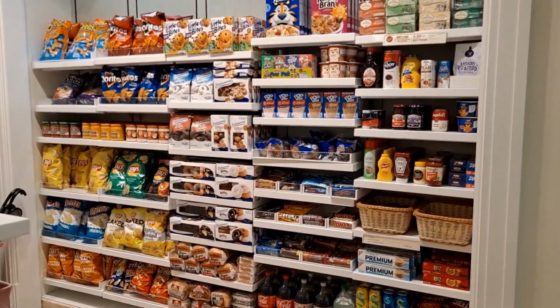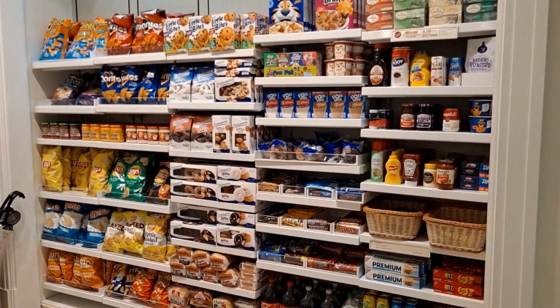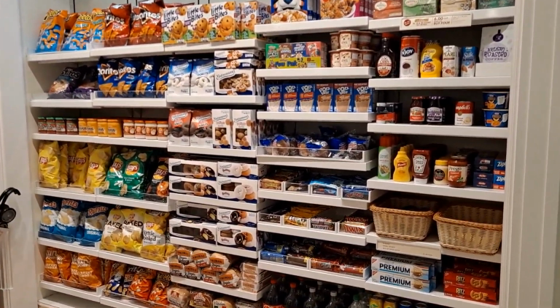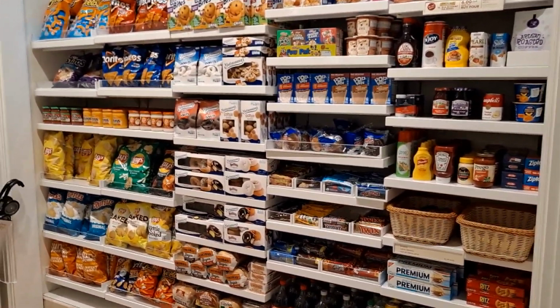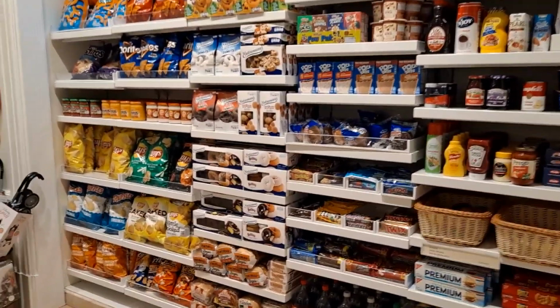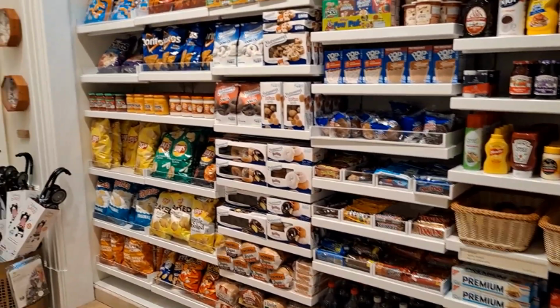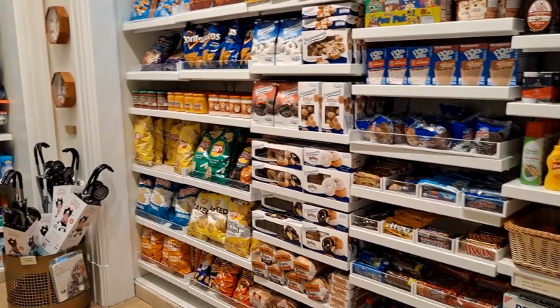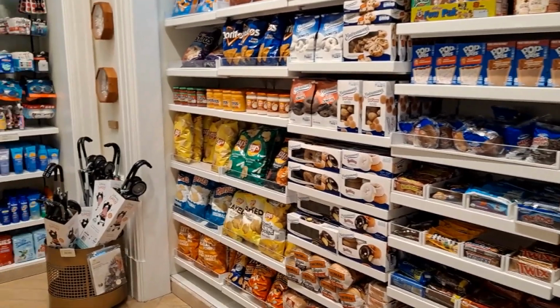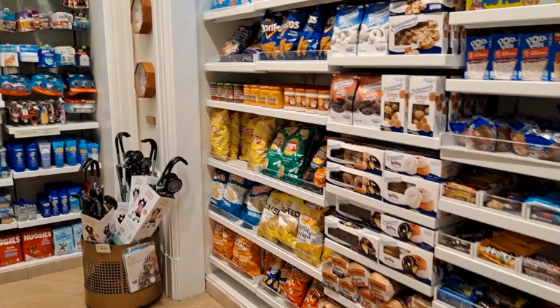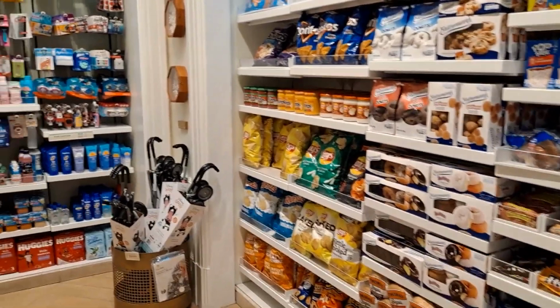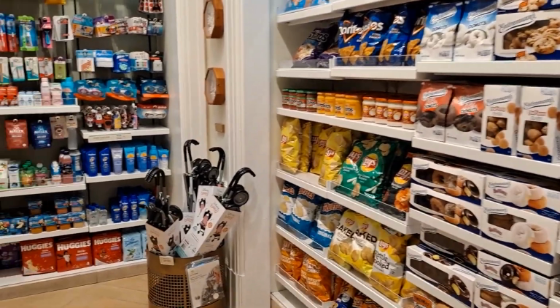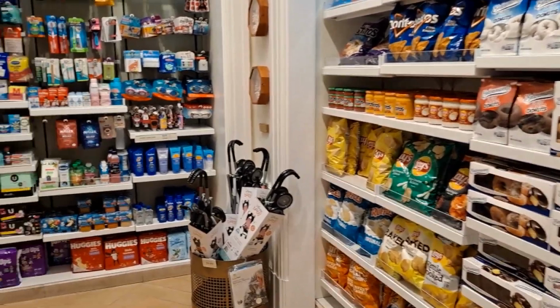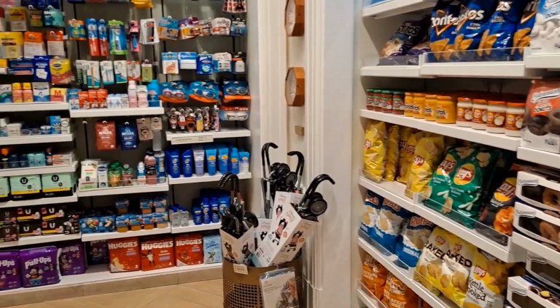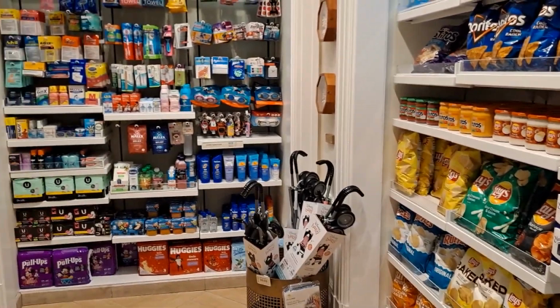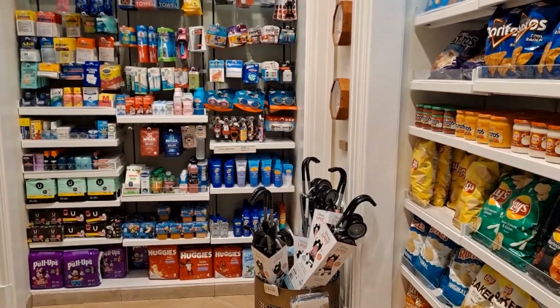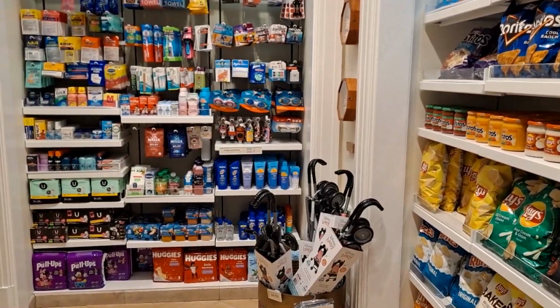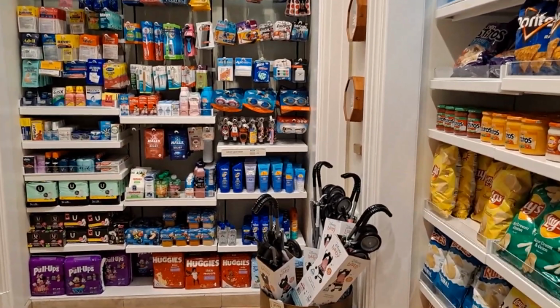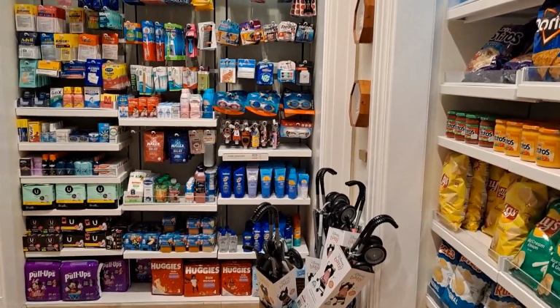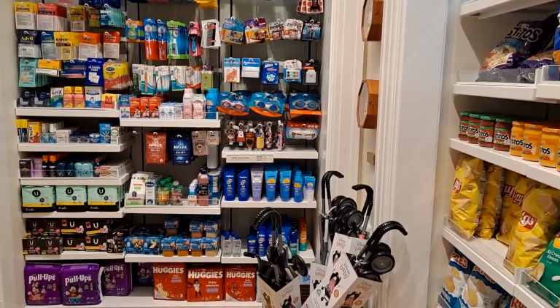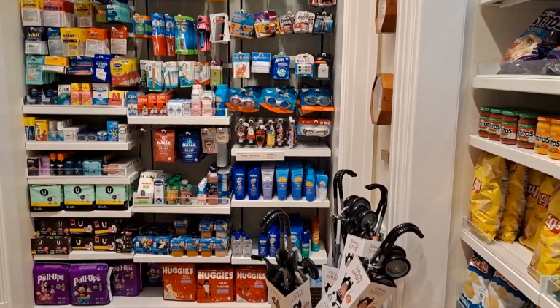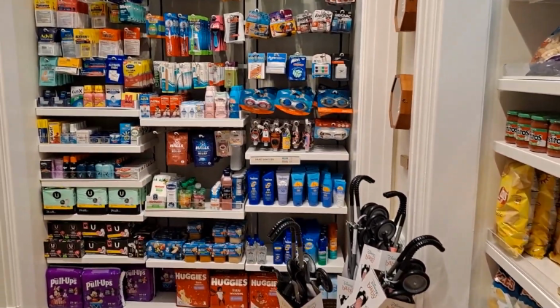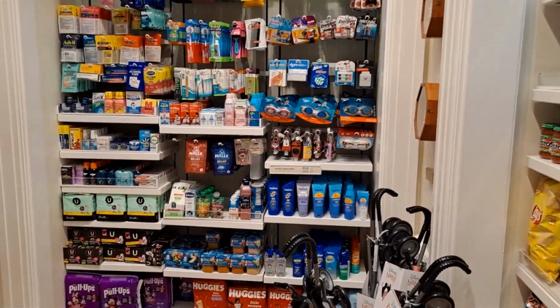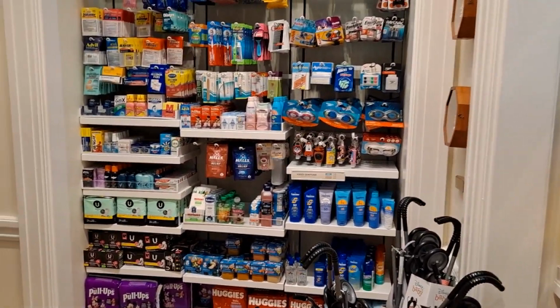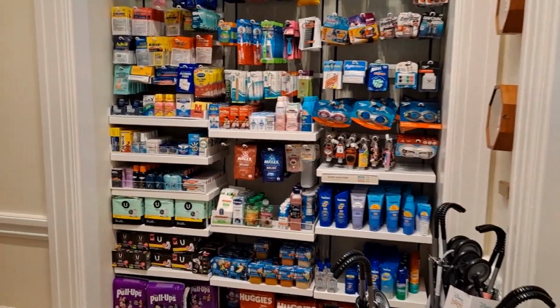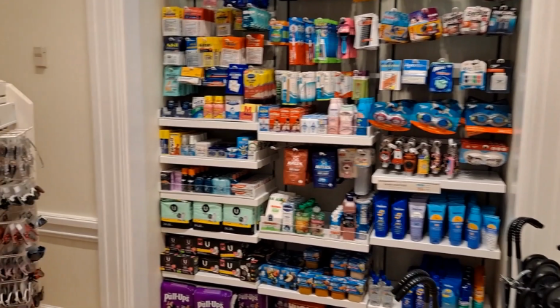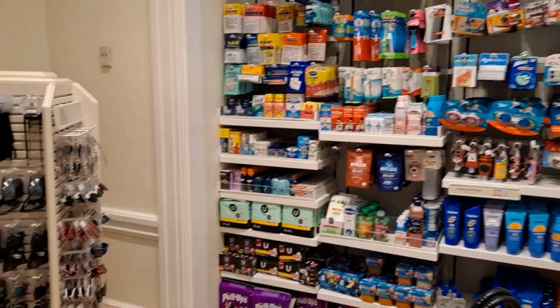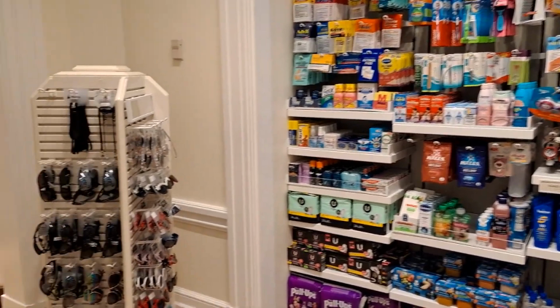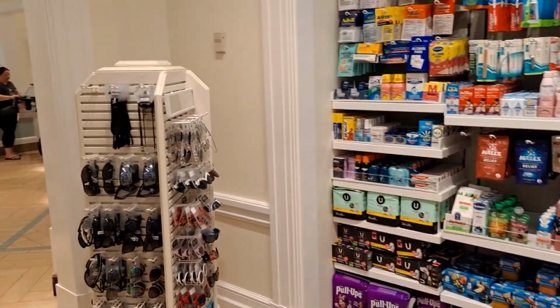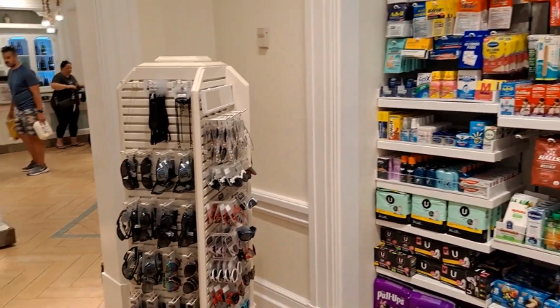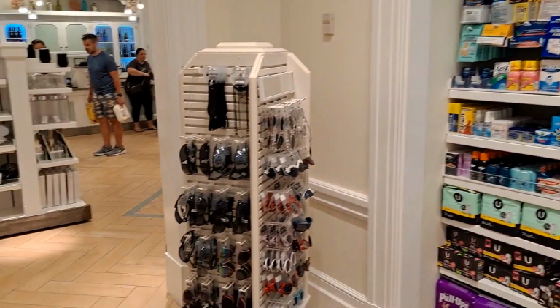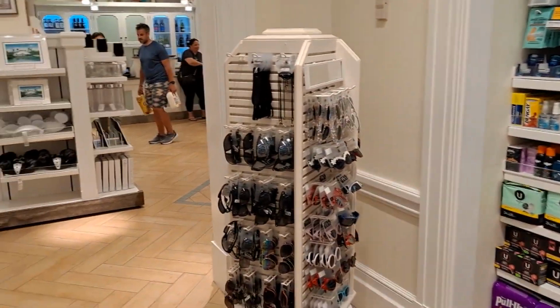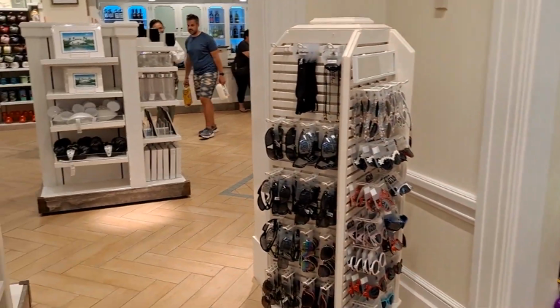These are some of the little items we're looking at today — the little plates arranged in a Mickey head shape. You've also got your pool items here, so you're always going to find your suntan lotions and stuff like that.